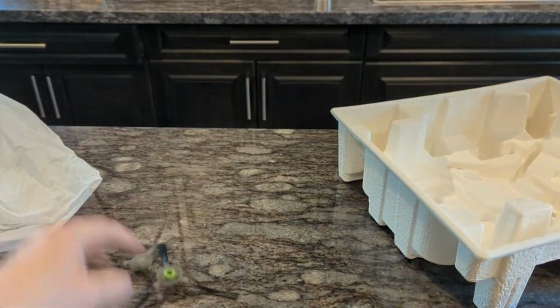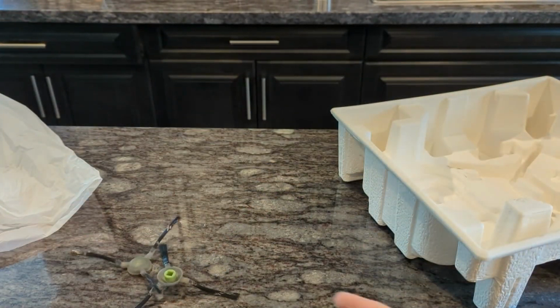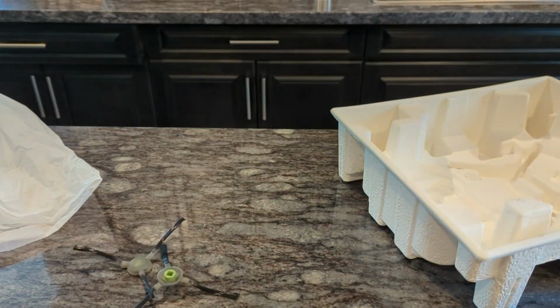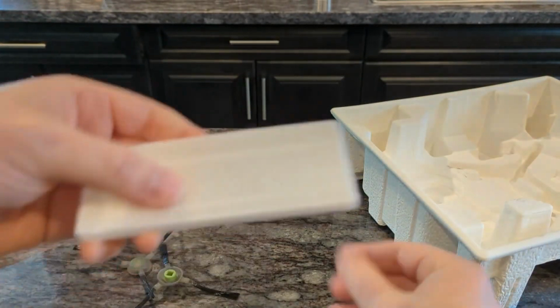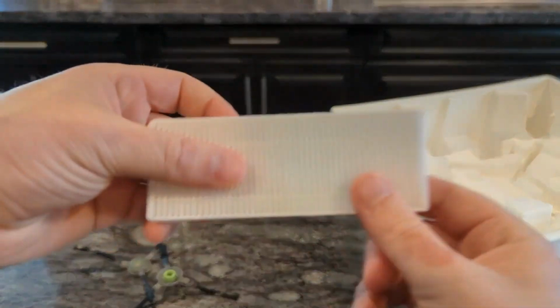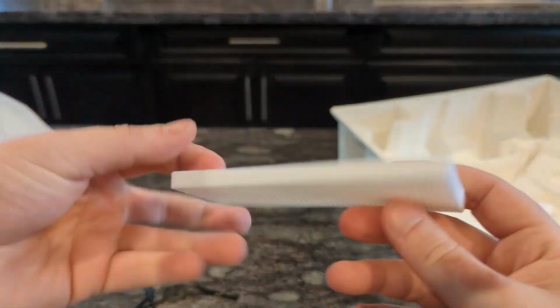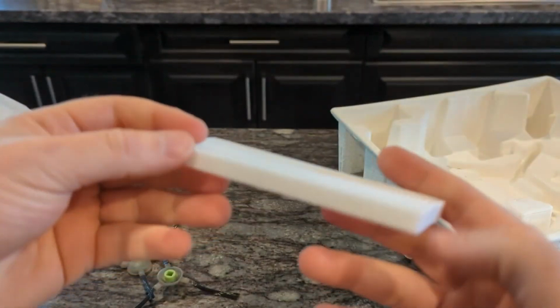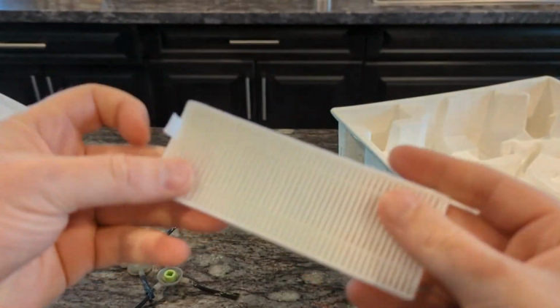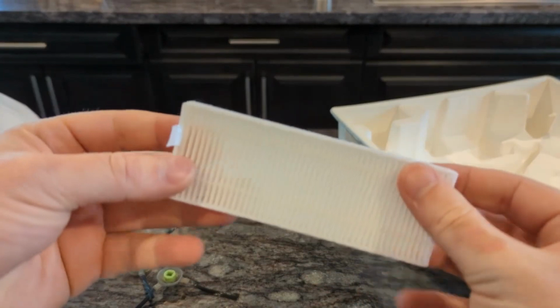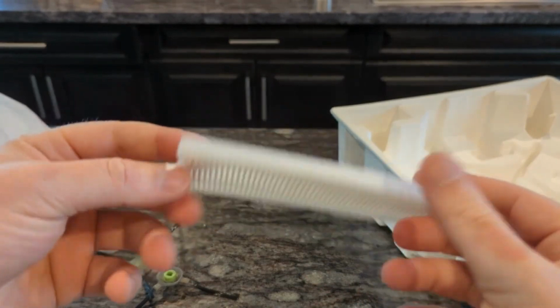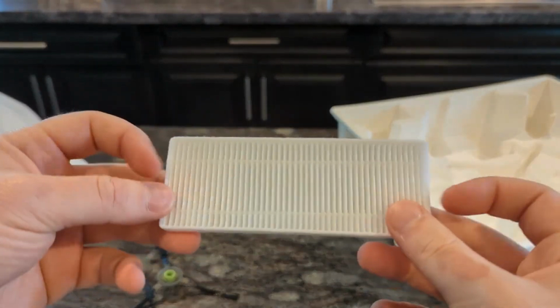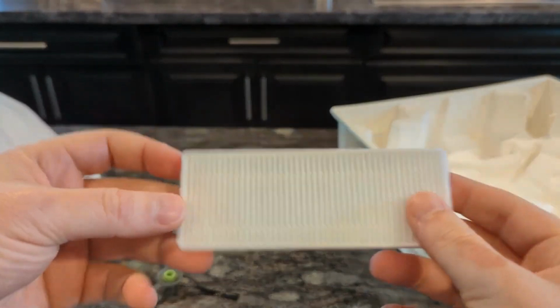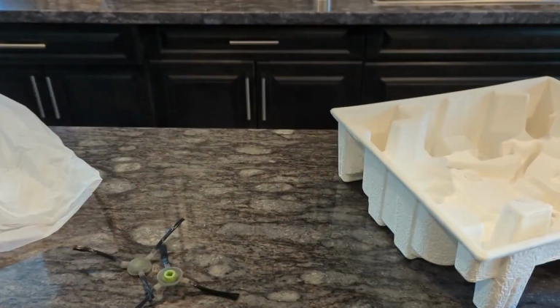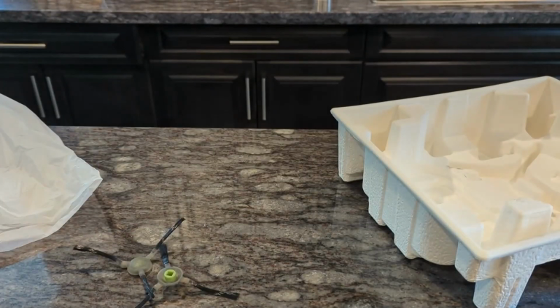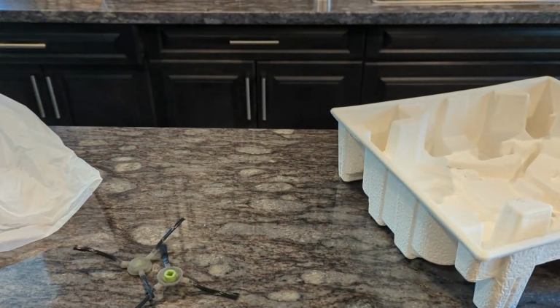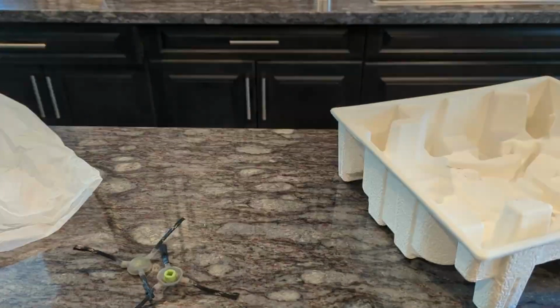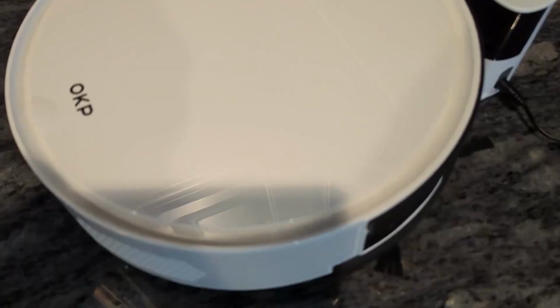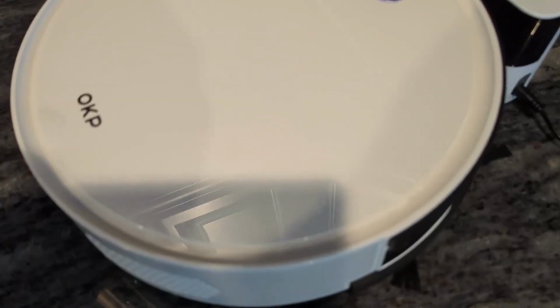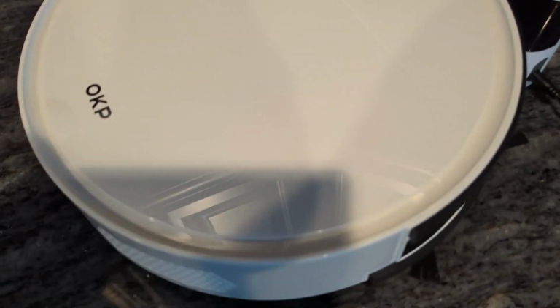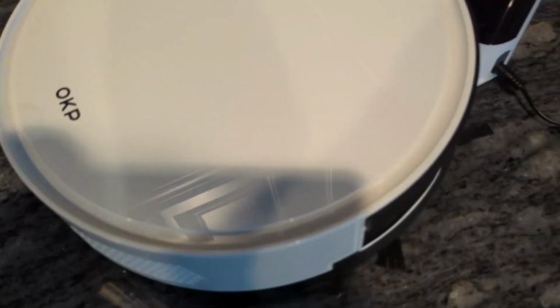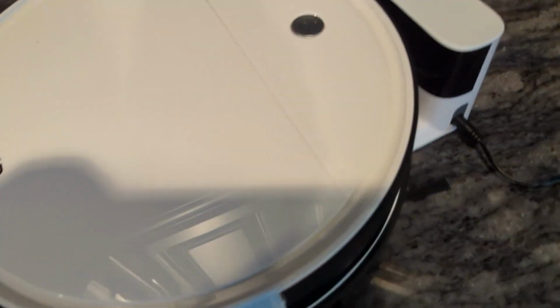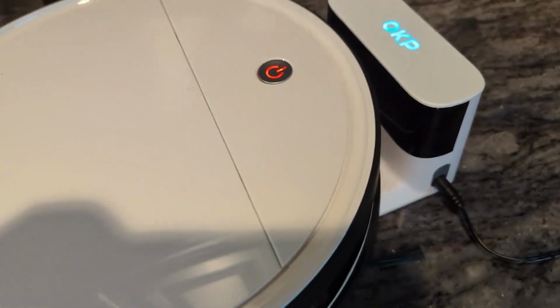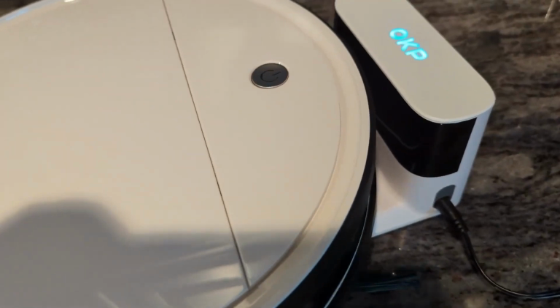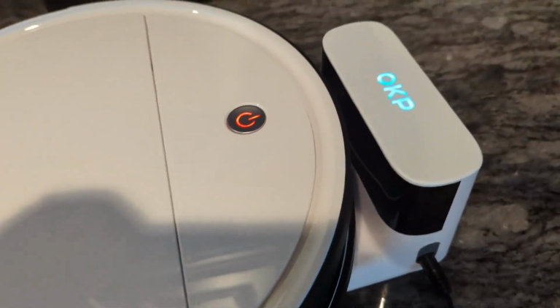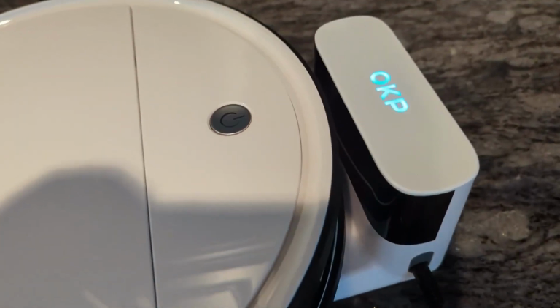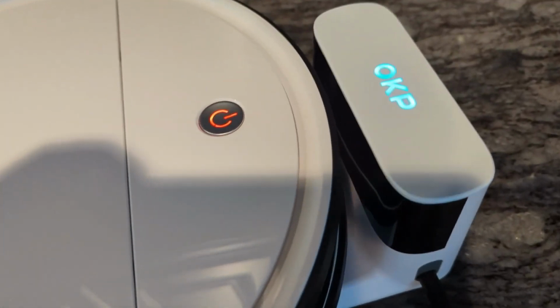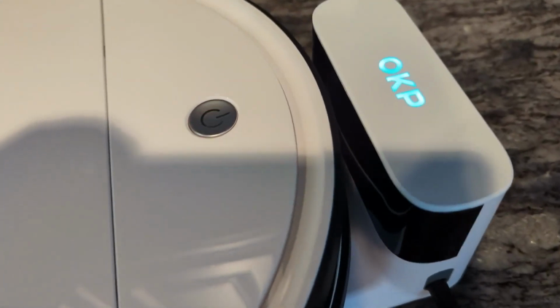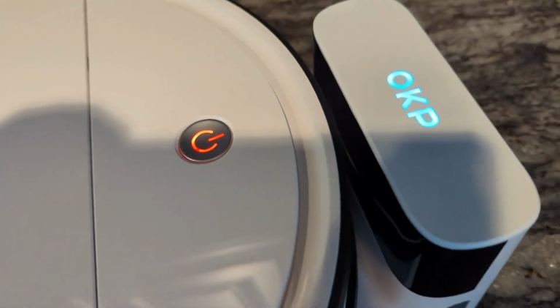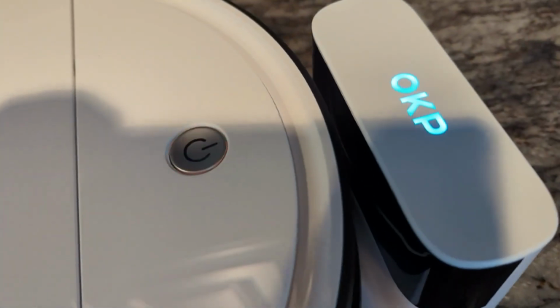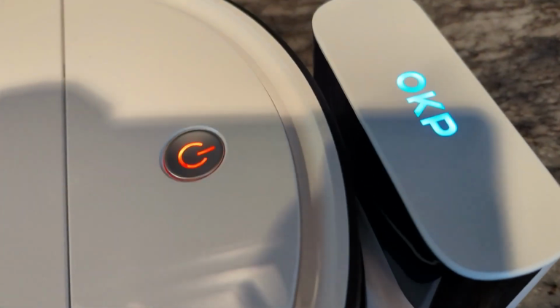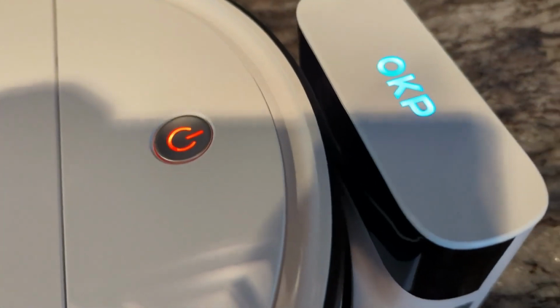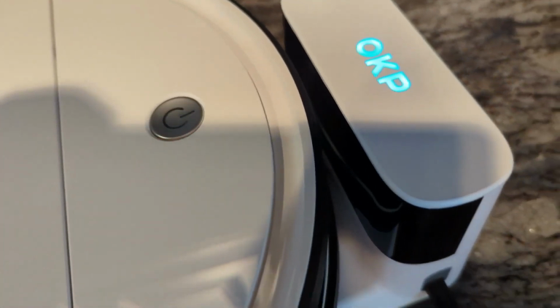It has a long run time — 120 minutes — so it will run a long time before it dies. And it charges up pretty quickly with the docking station.